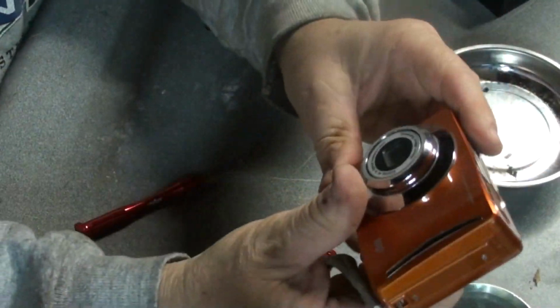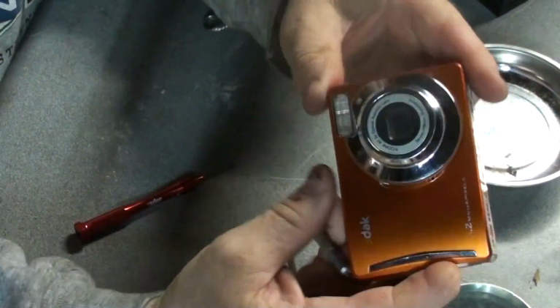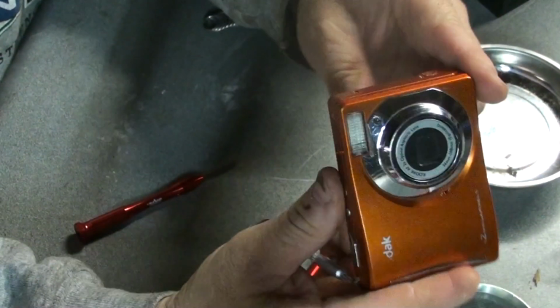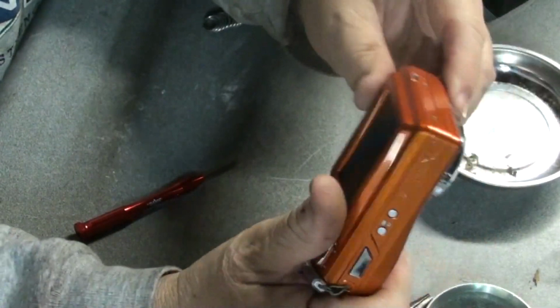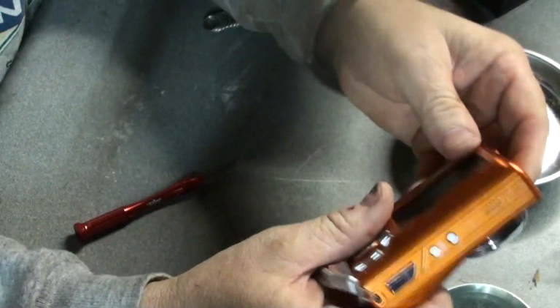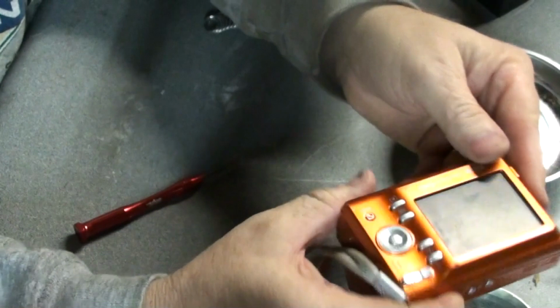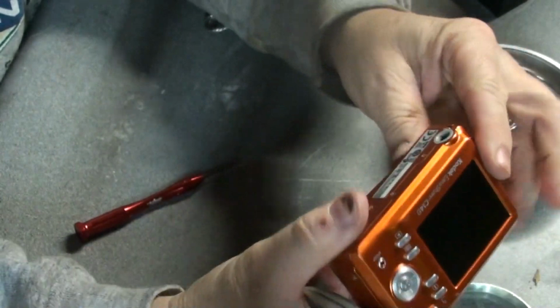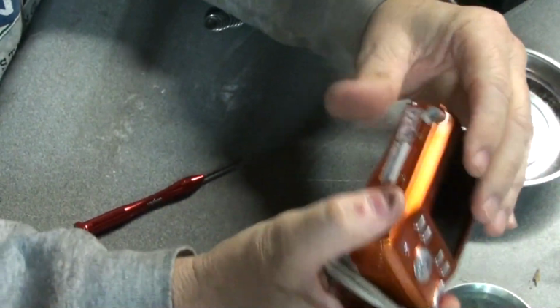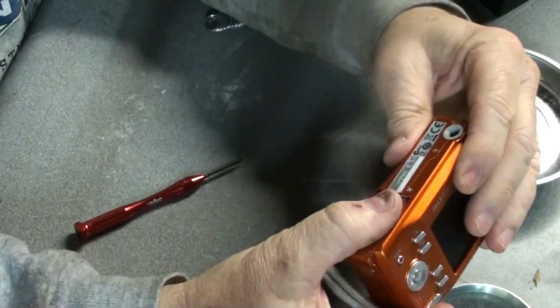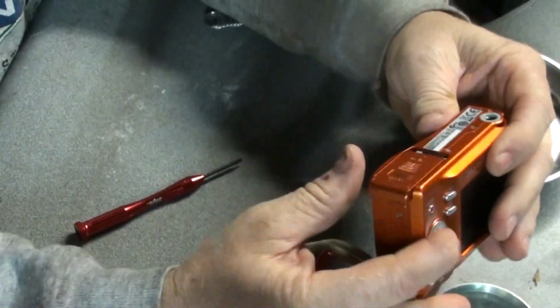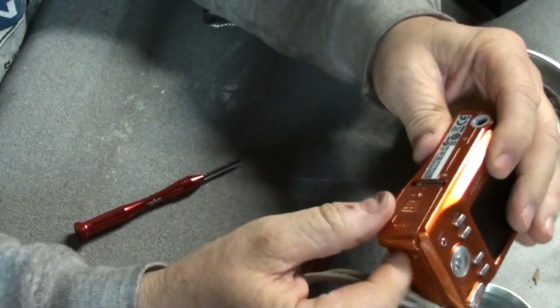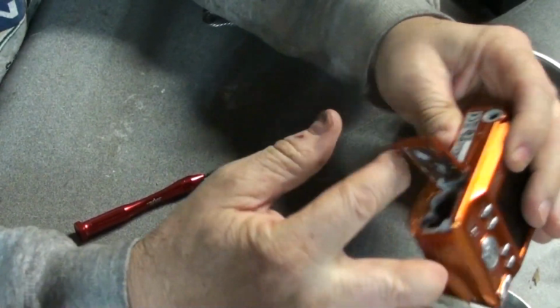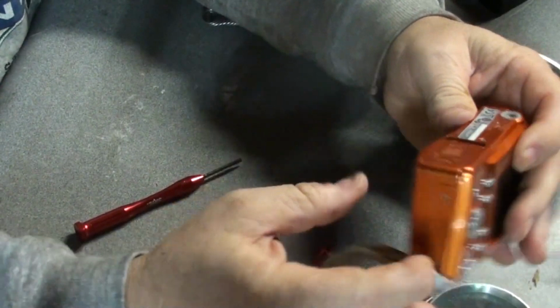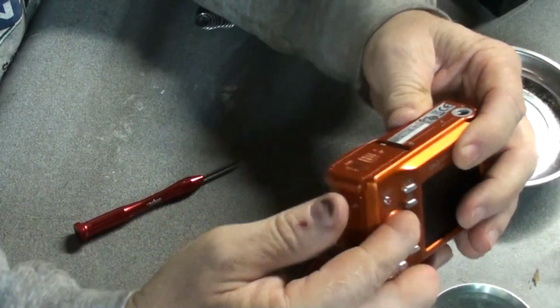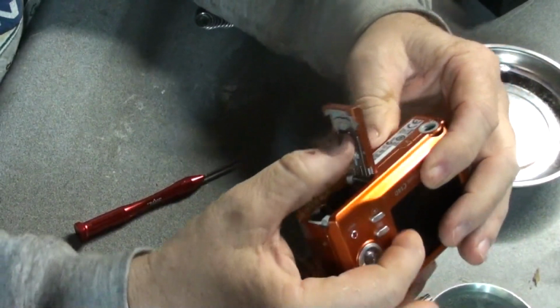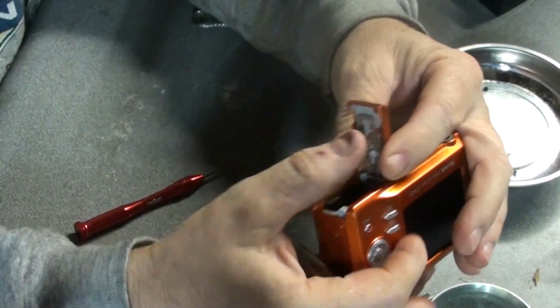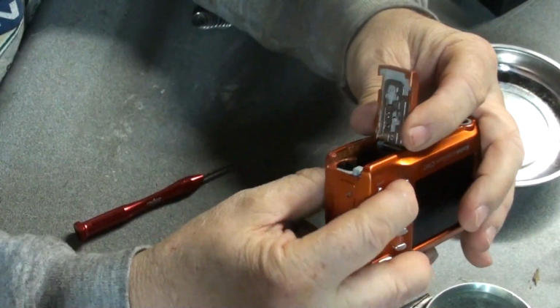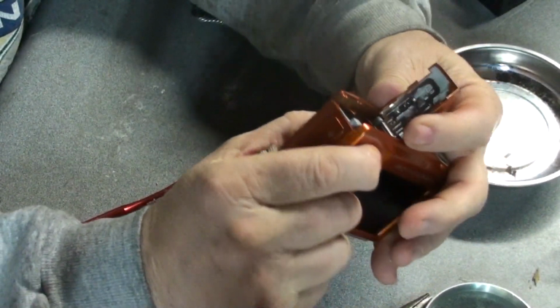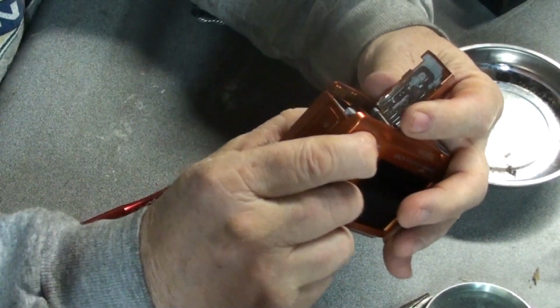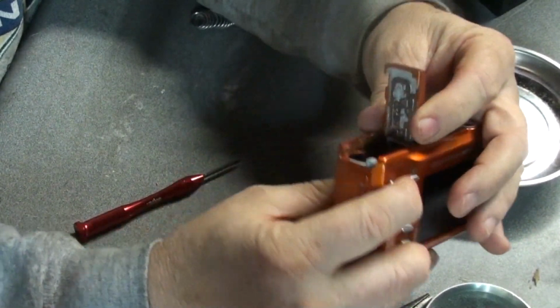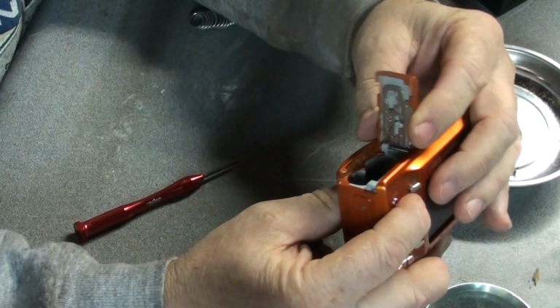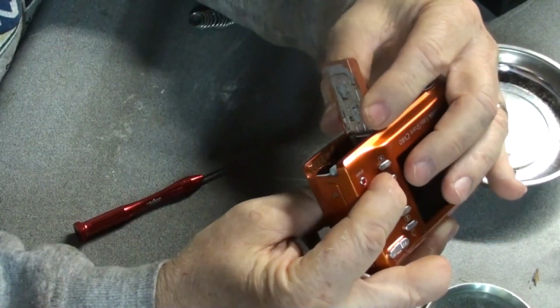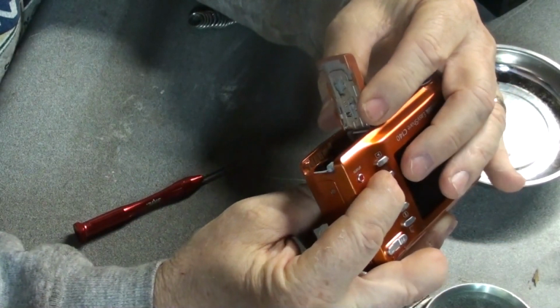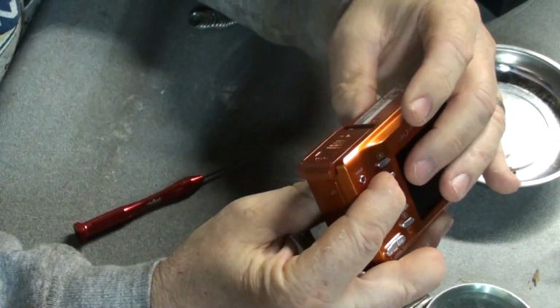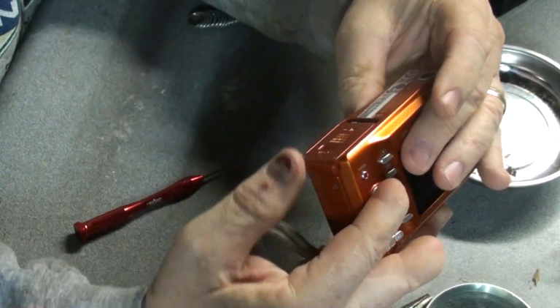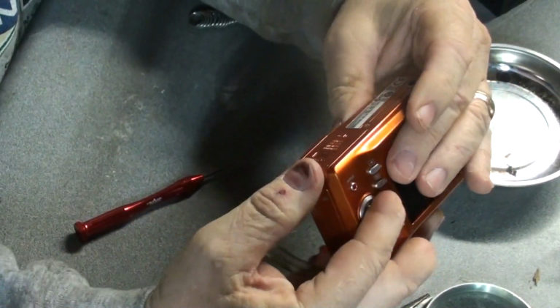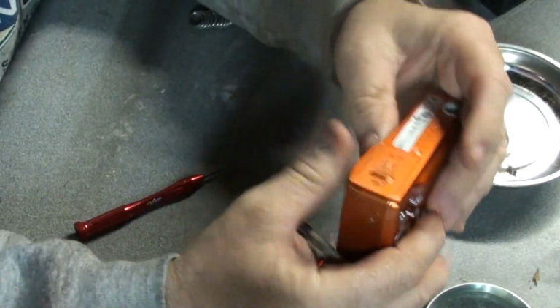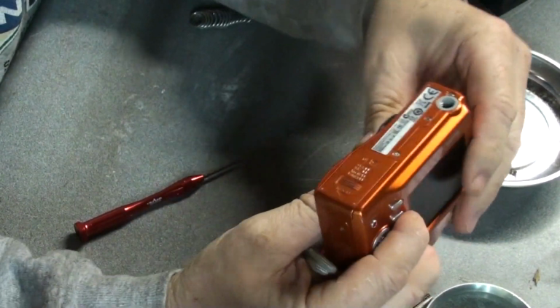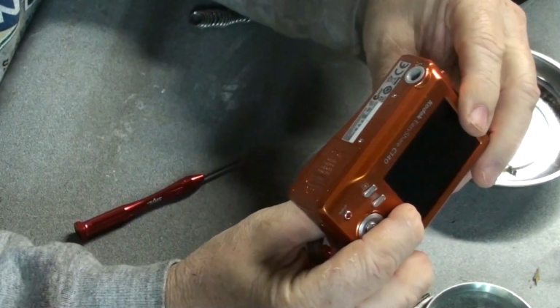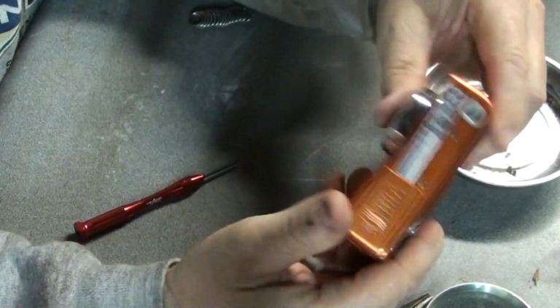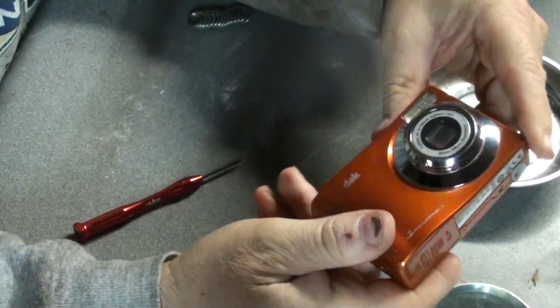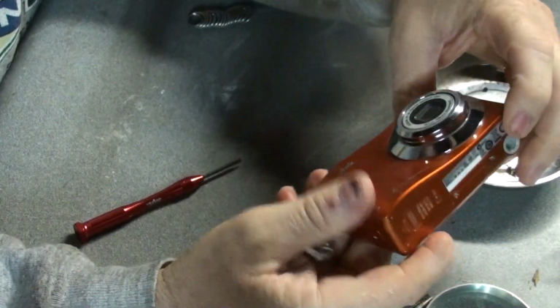So I have it back together. I need to go get a couple of batteries and see if I can get it to actually work.